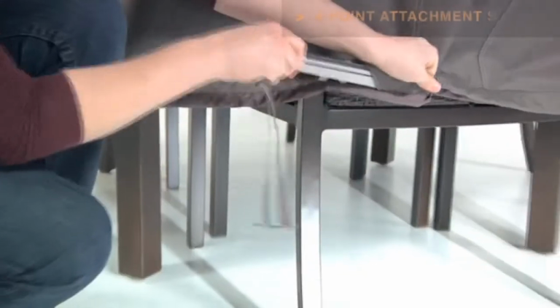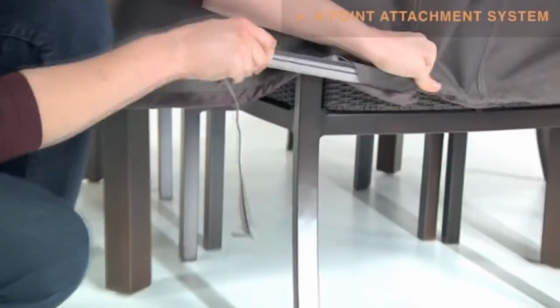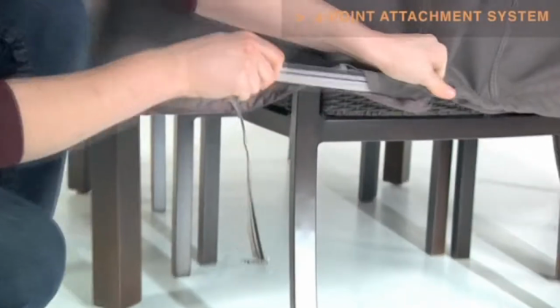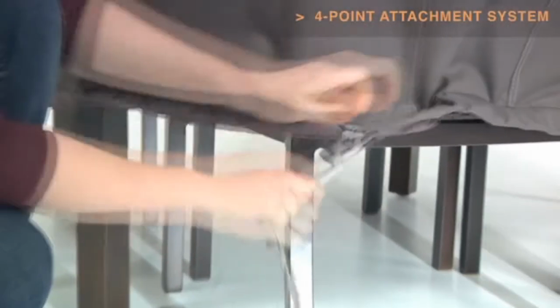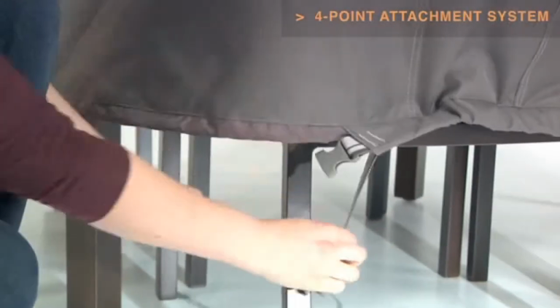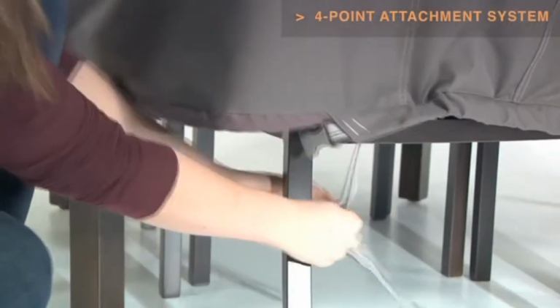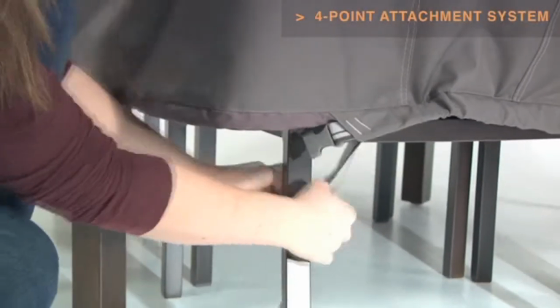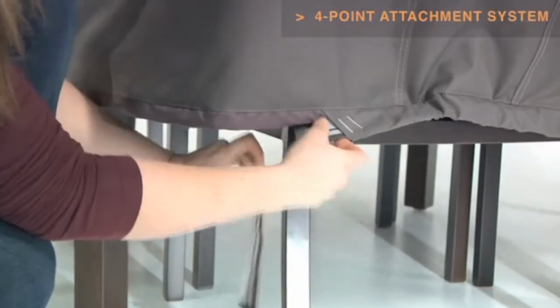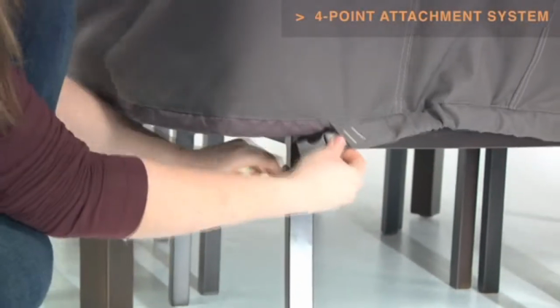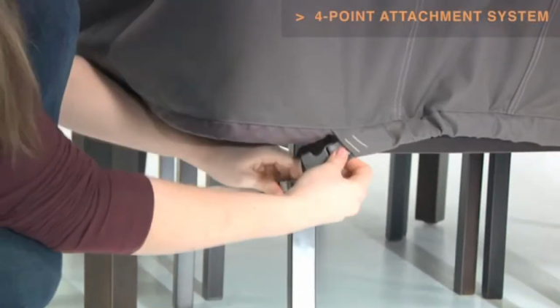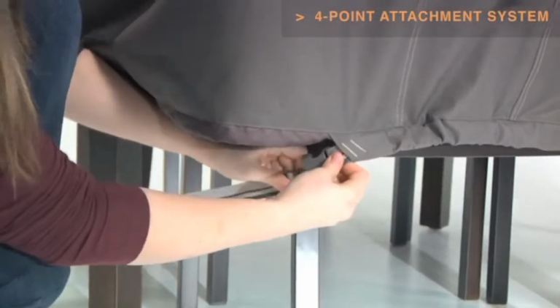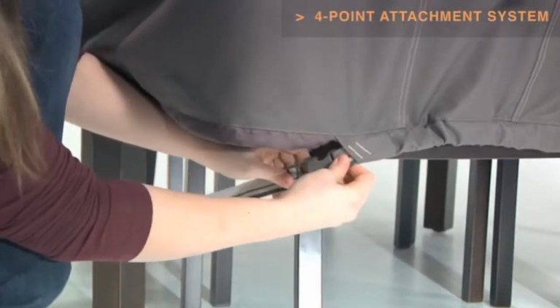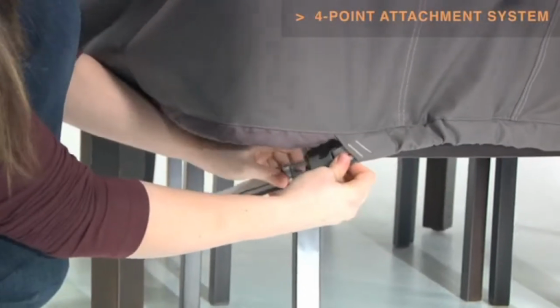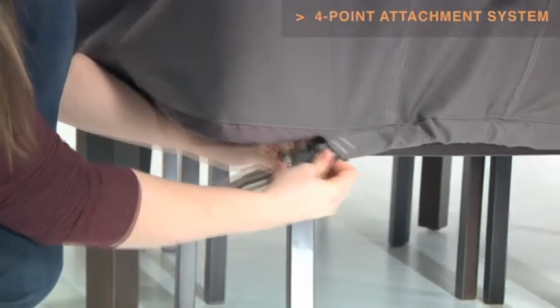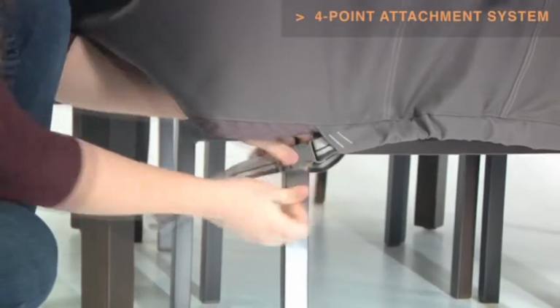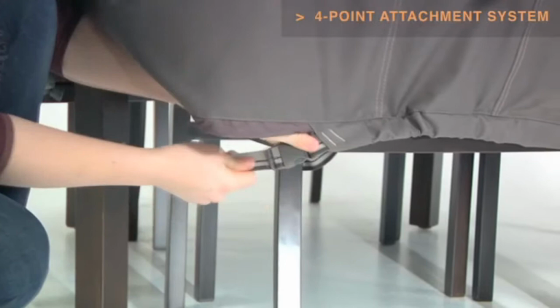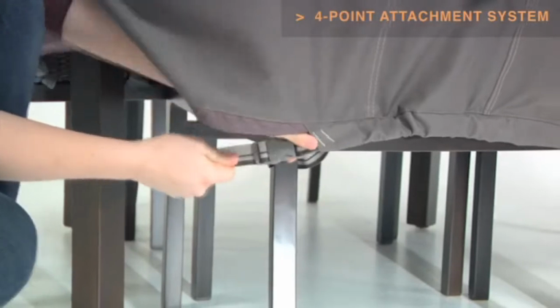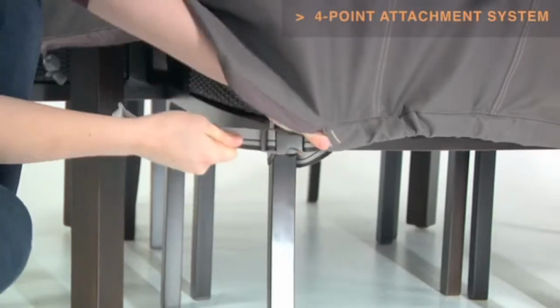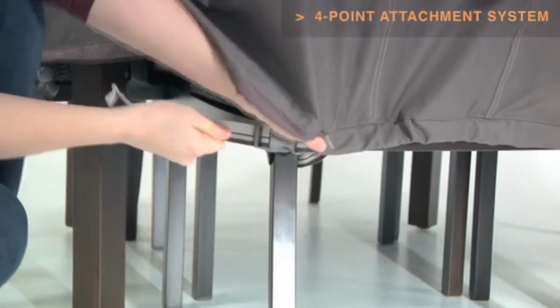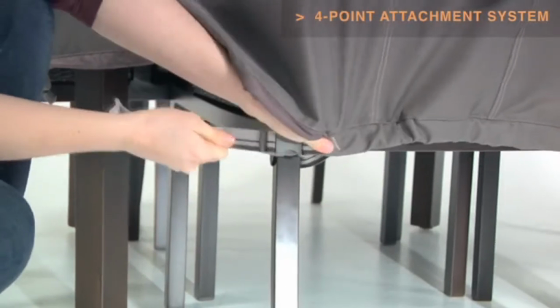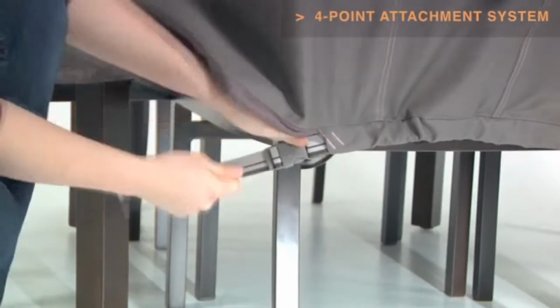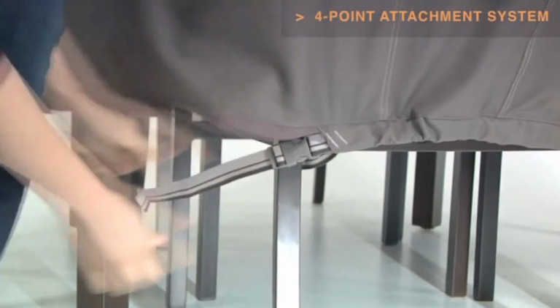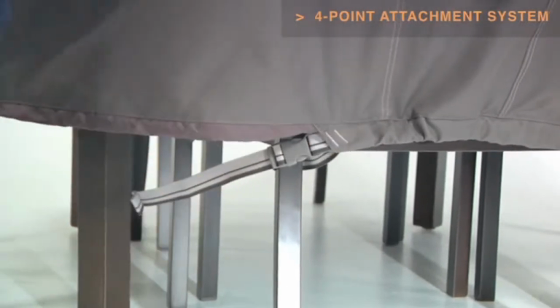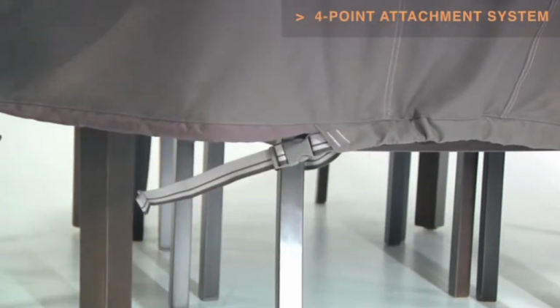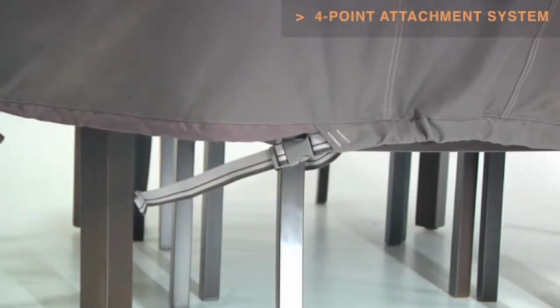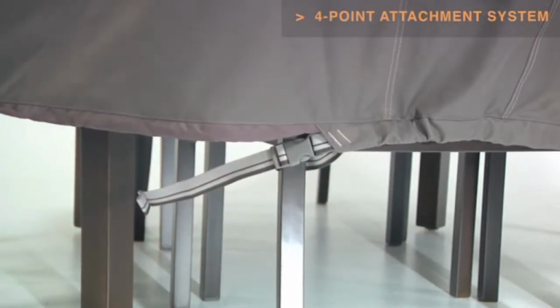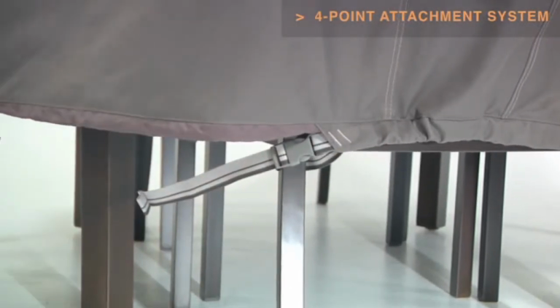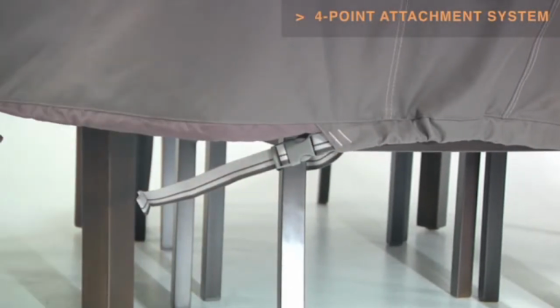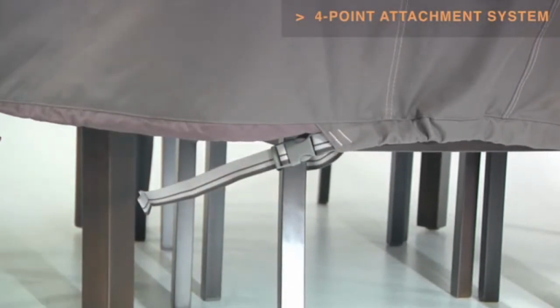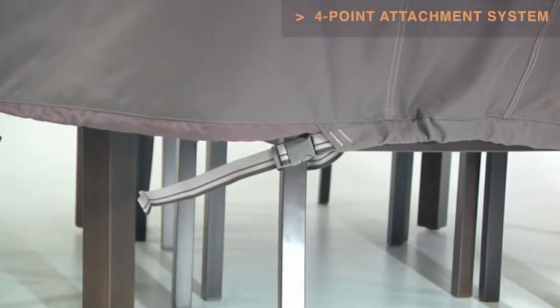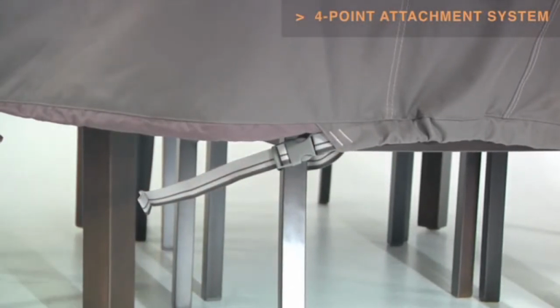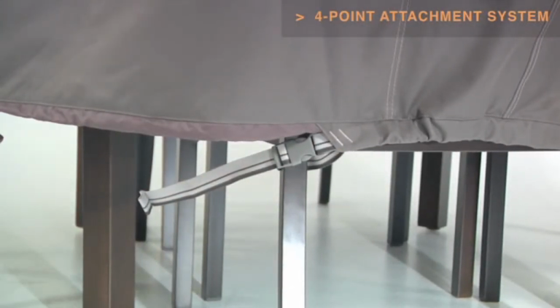Four custom-colored buckles will keep your cover secure in any weather. Striped webbing adds an attractive accent and is unique to the Ravenna collection.